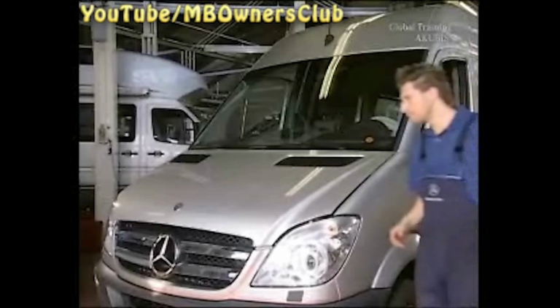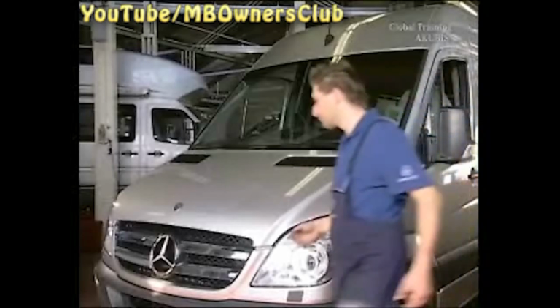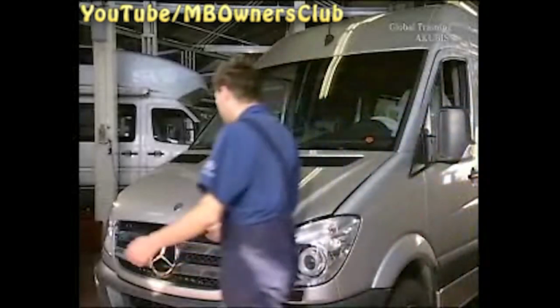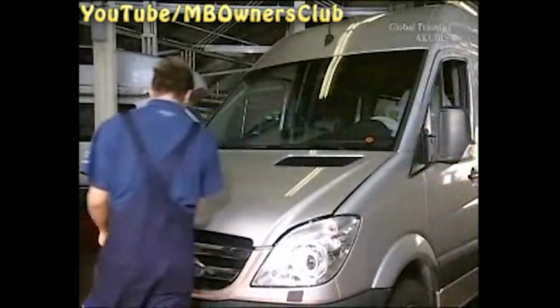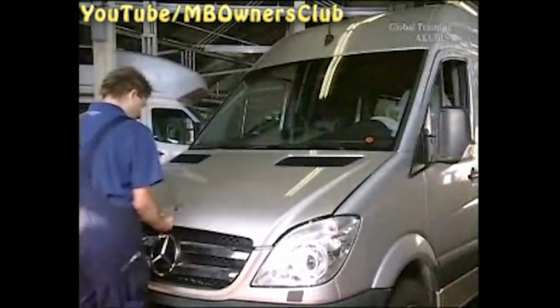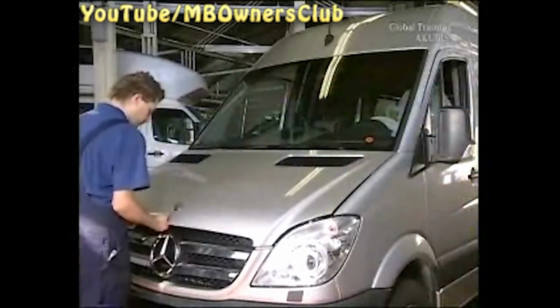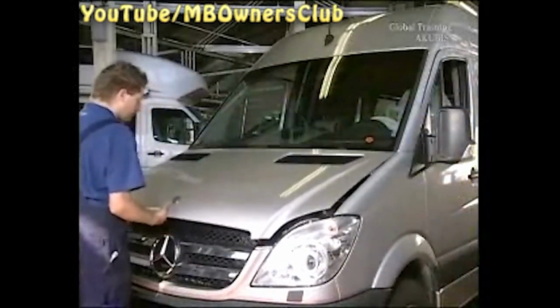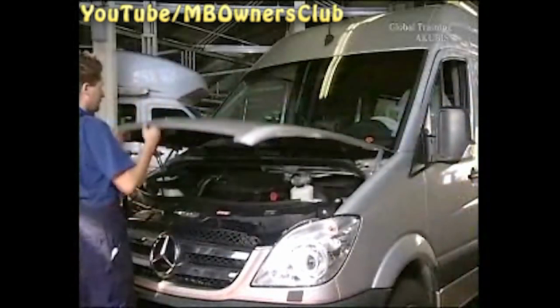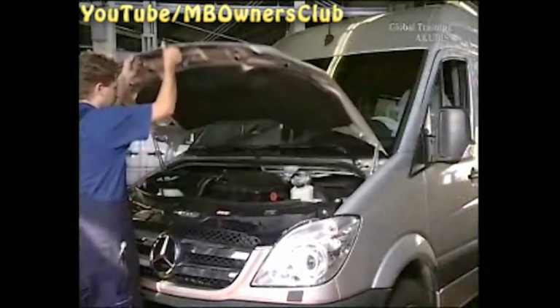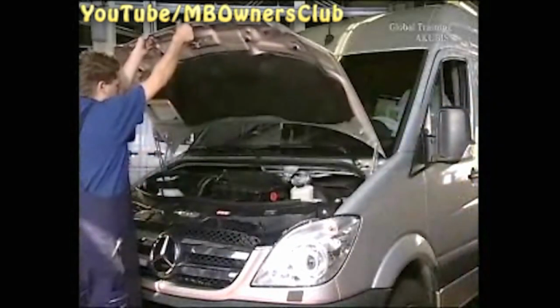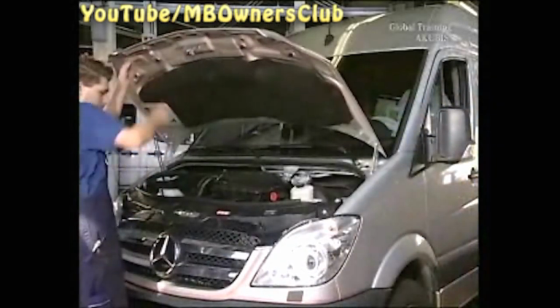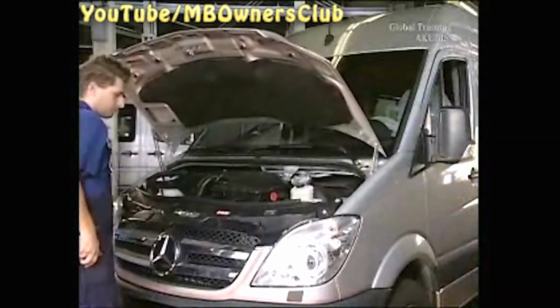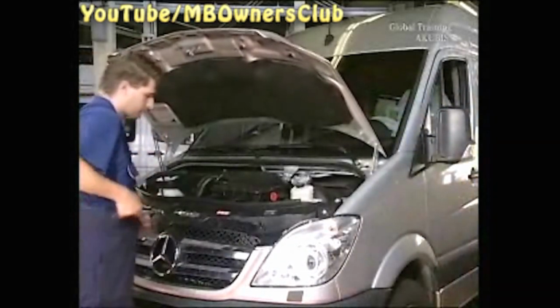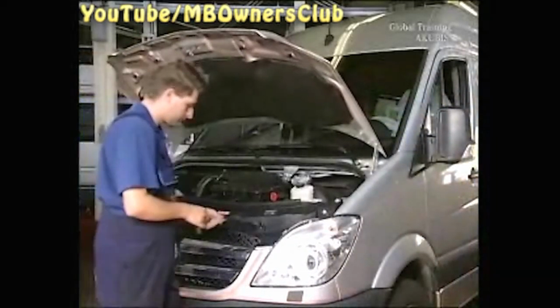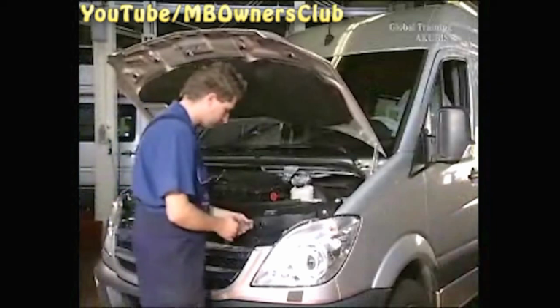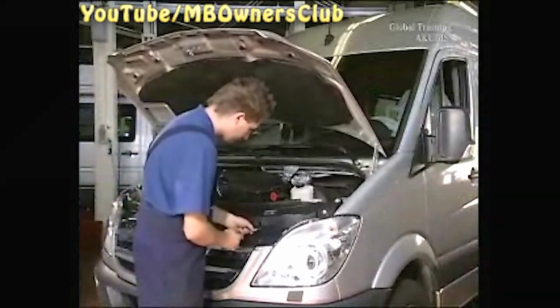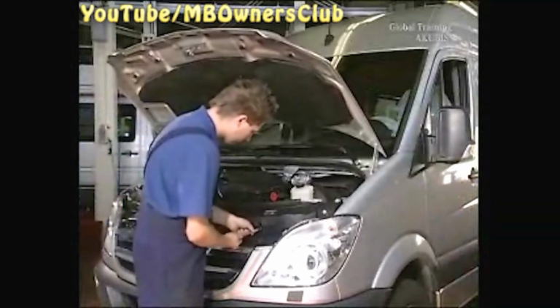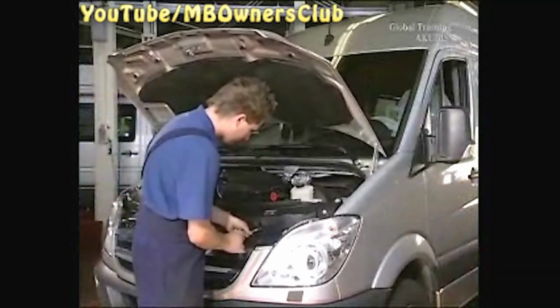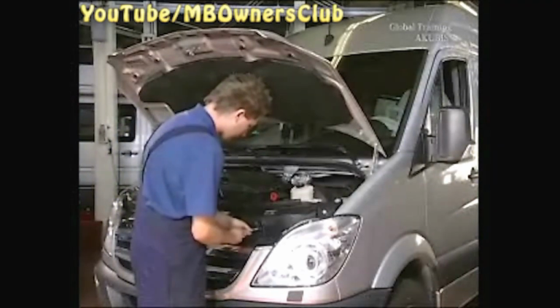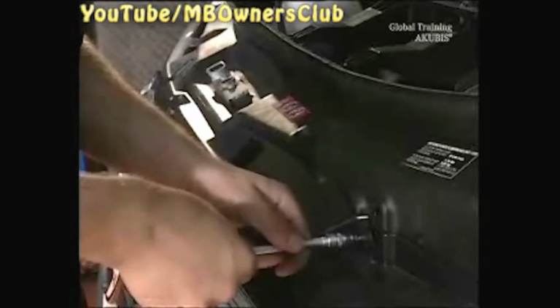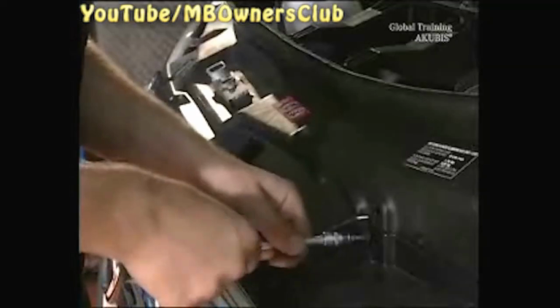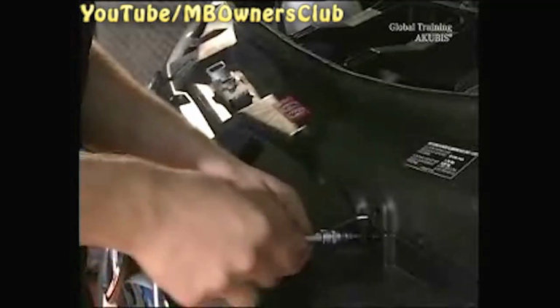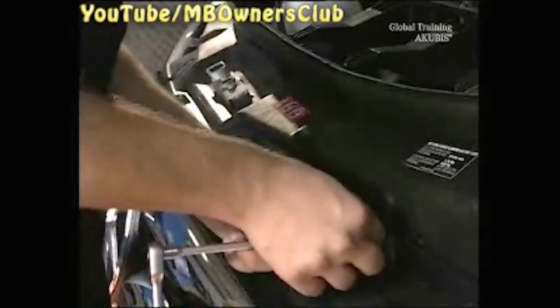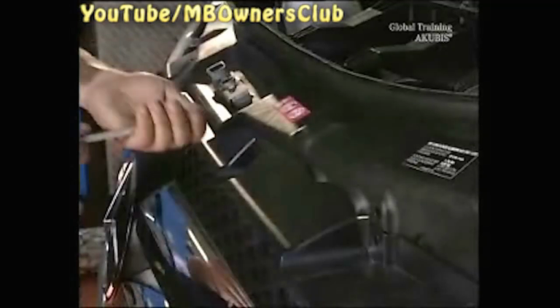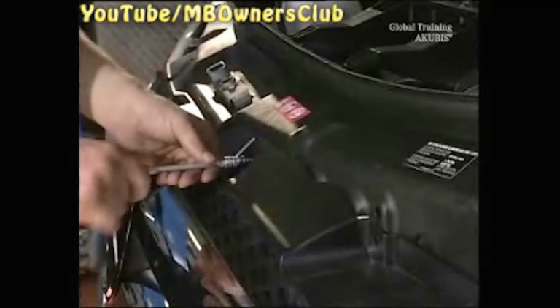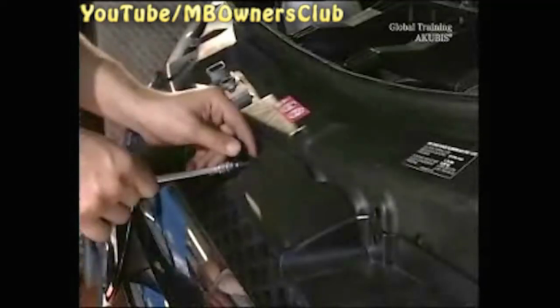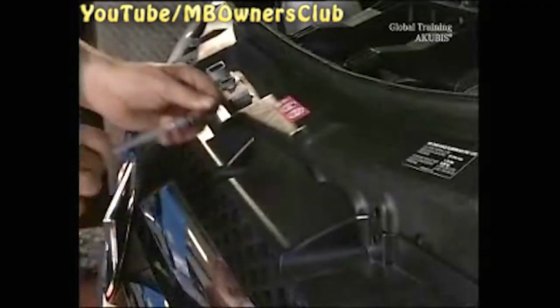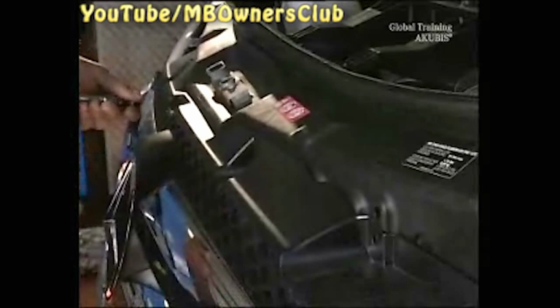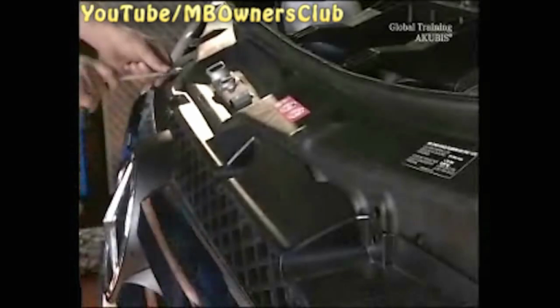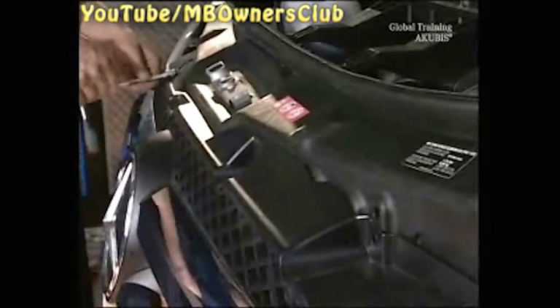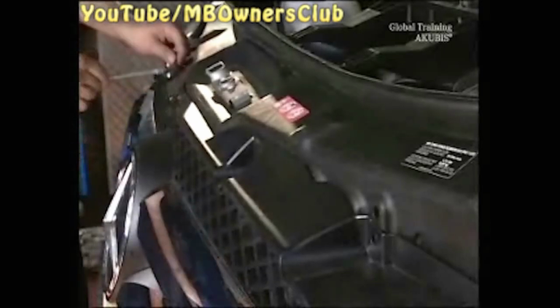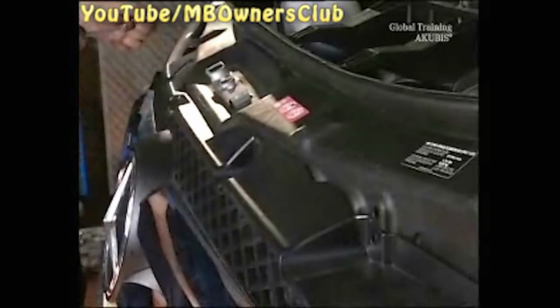In order to get to the headlight, the radiator grill must be removed. To do this, open the hood and undo the four screws above the grill. It can then be pulled up and out.